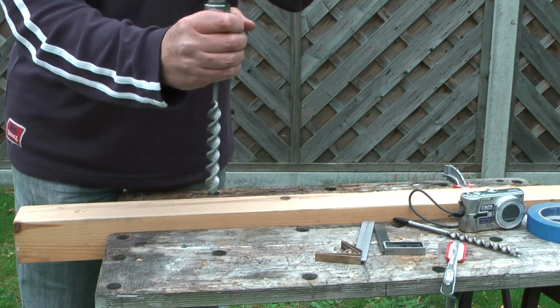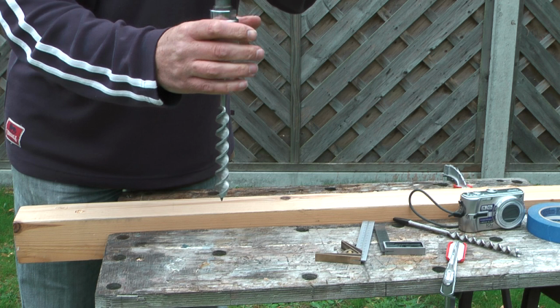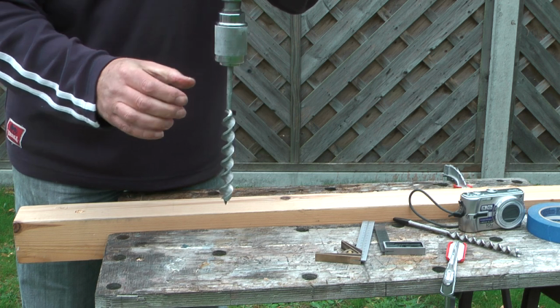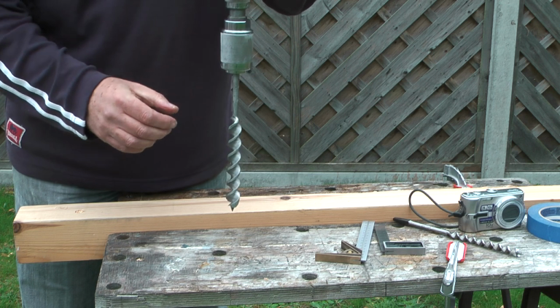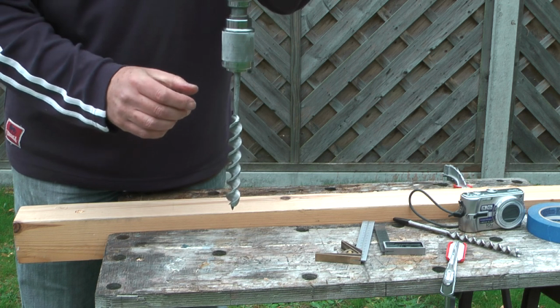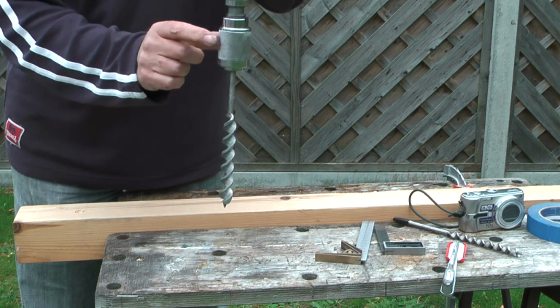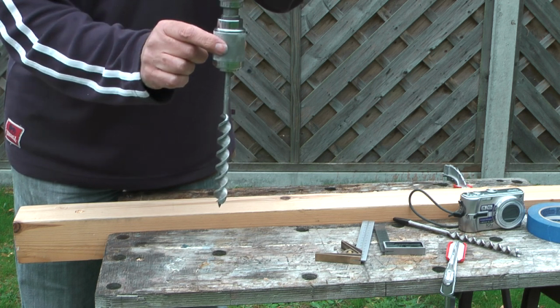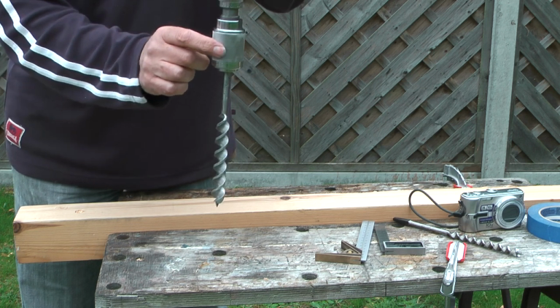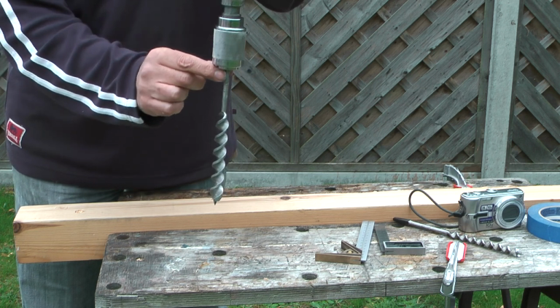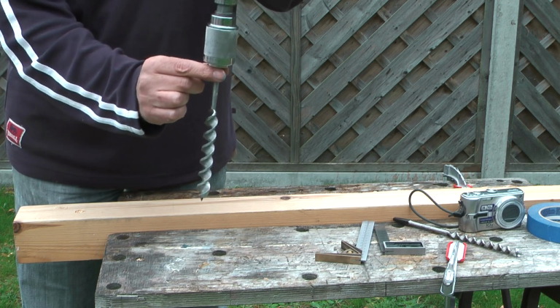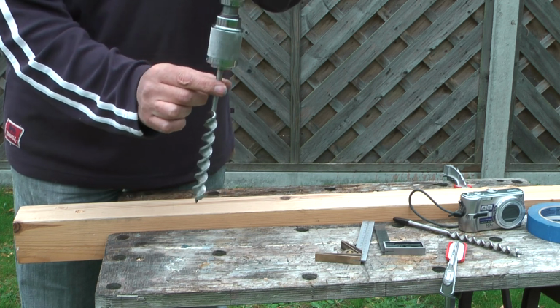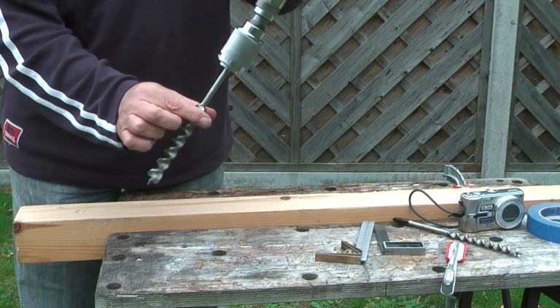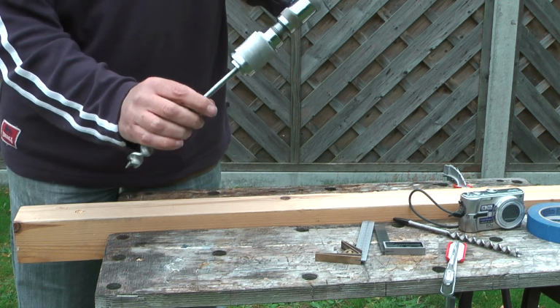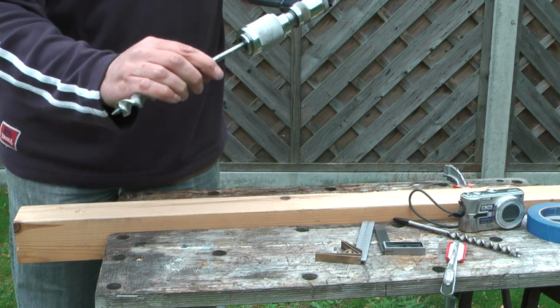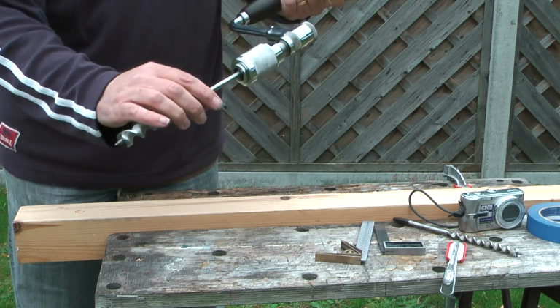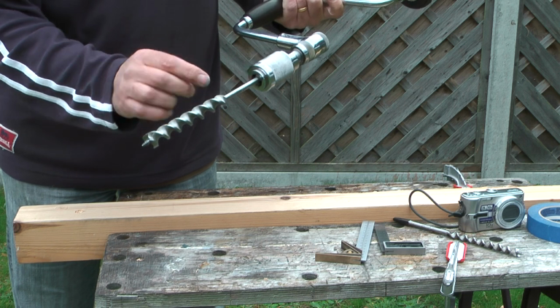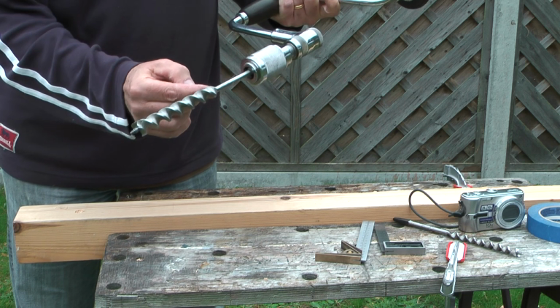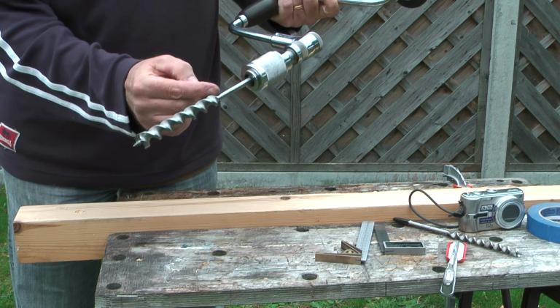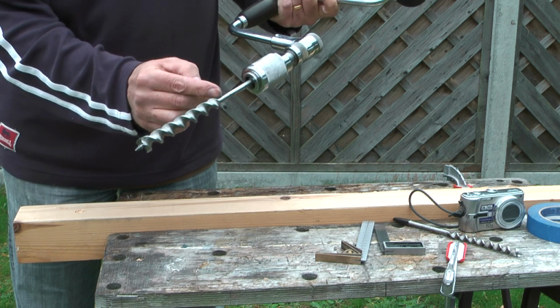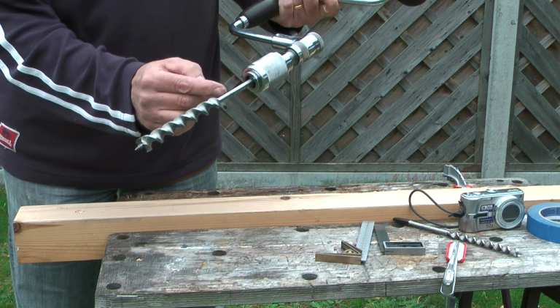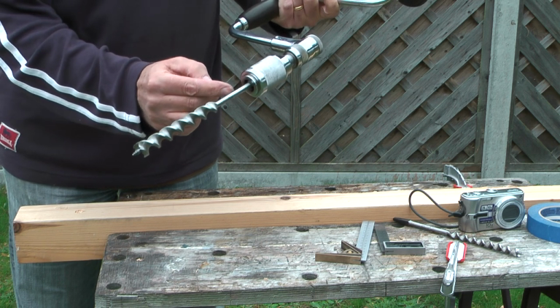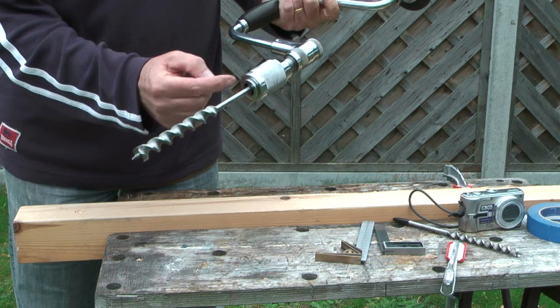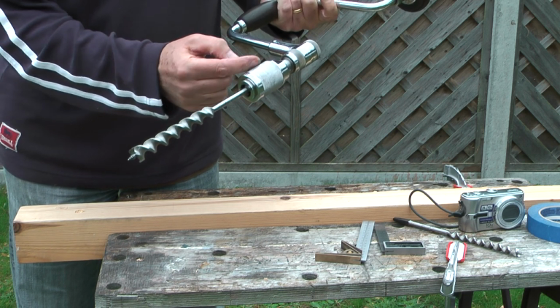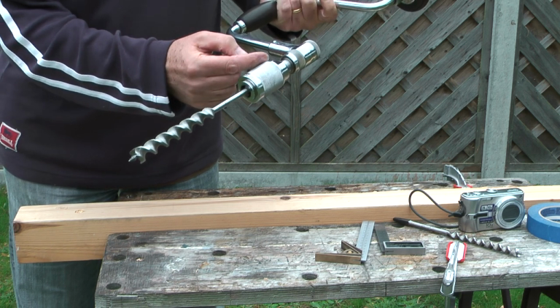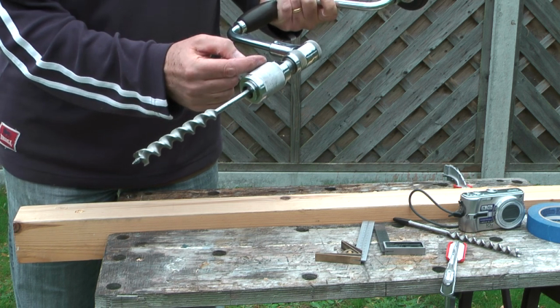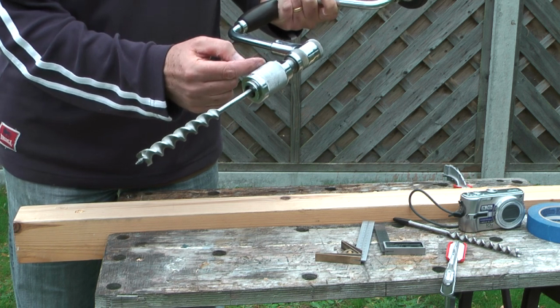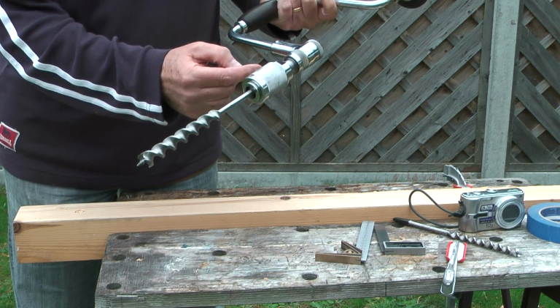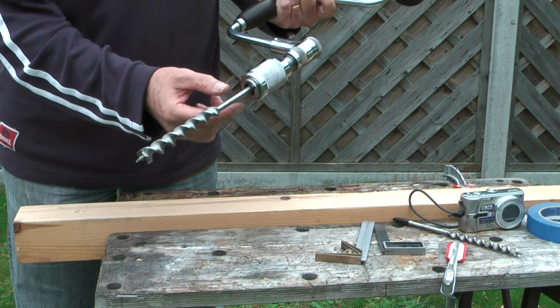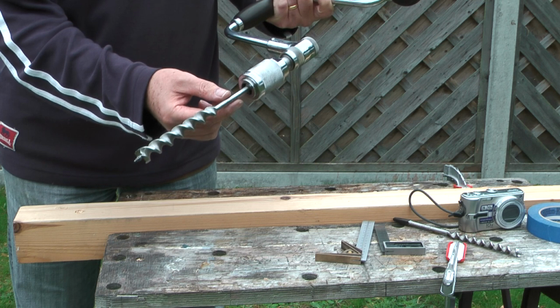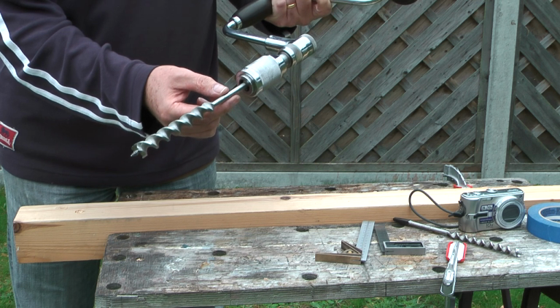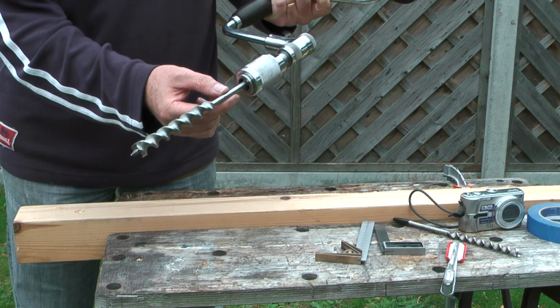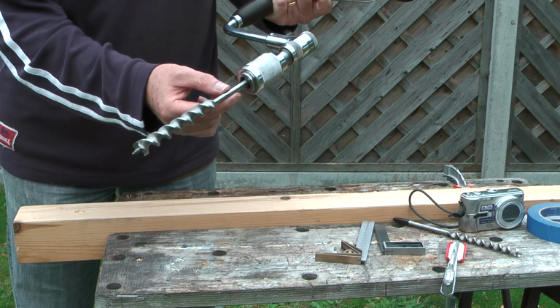You don't have to over-tighten it, just cinch it up — the jaws will grip it. What you don't want to do is push the auger bit too far into the back of the chuck, because you risk damaging the spring.